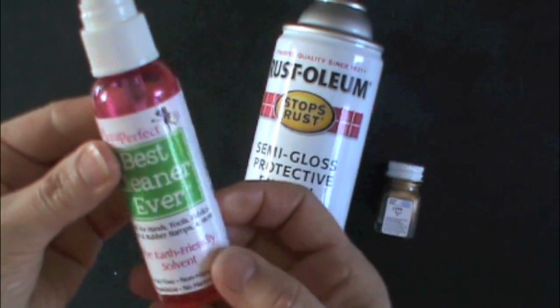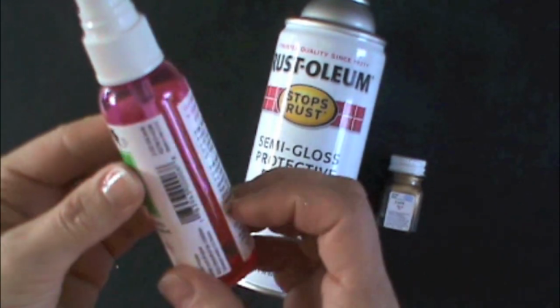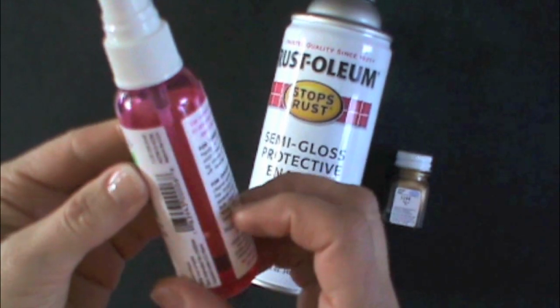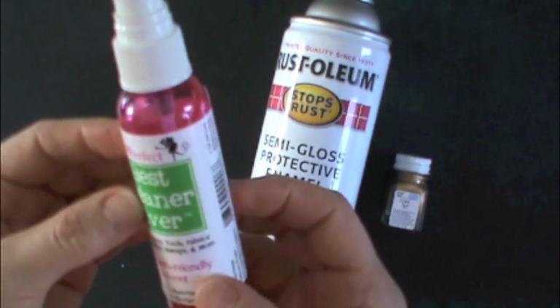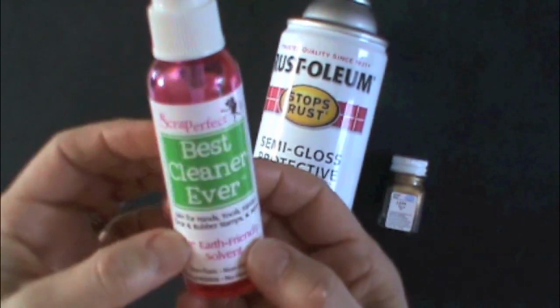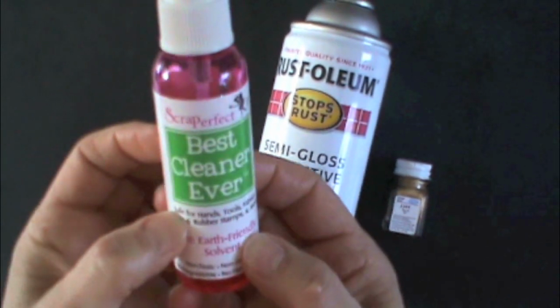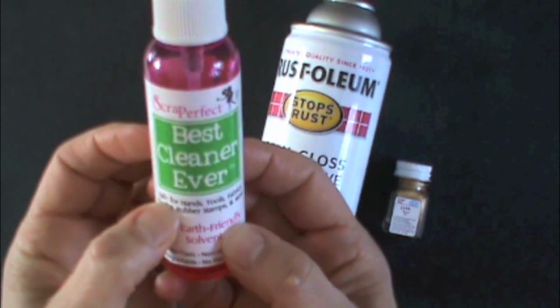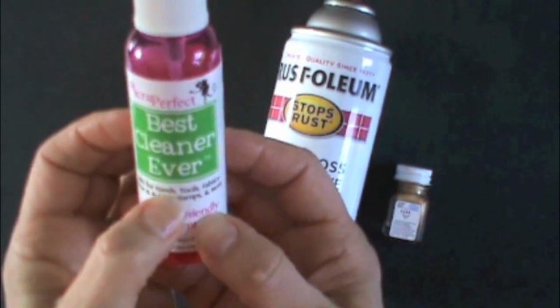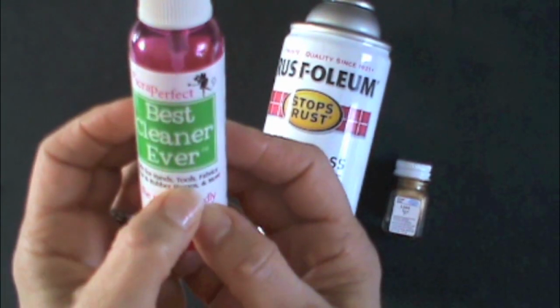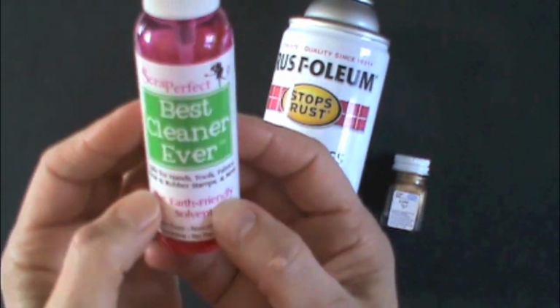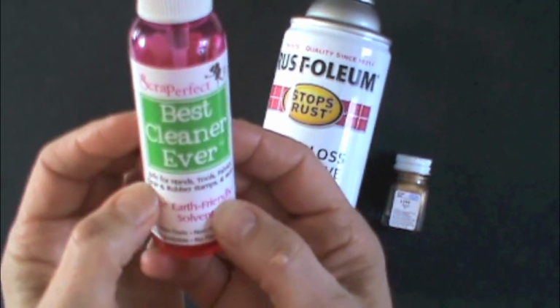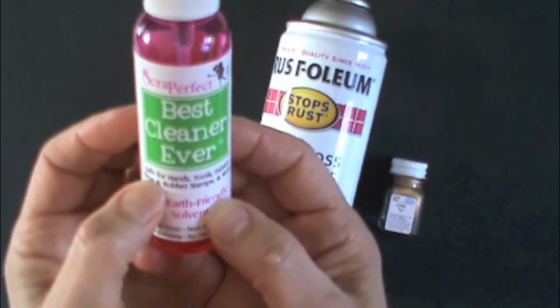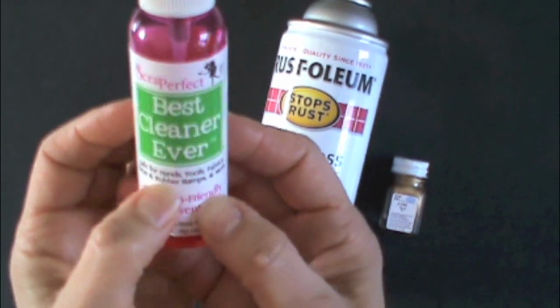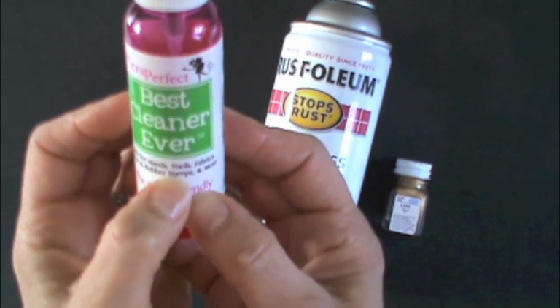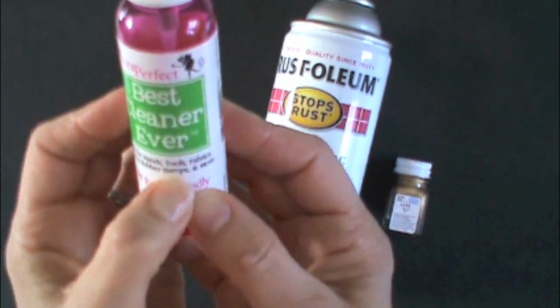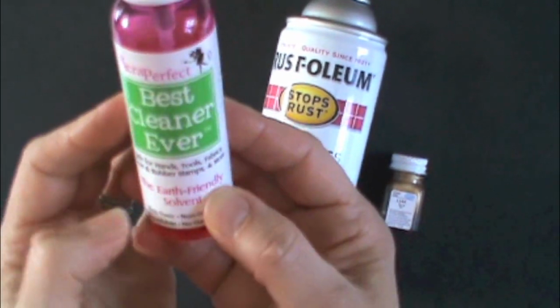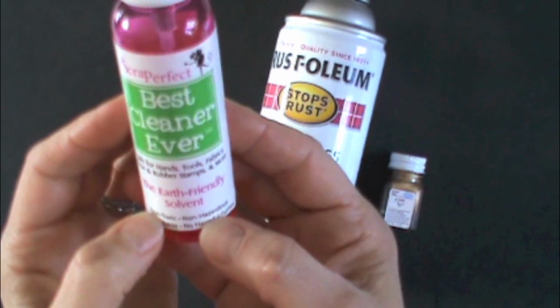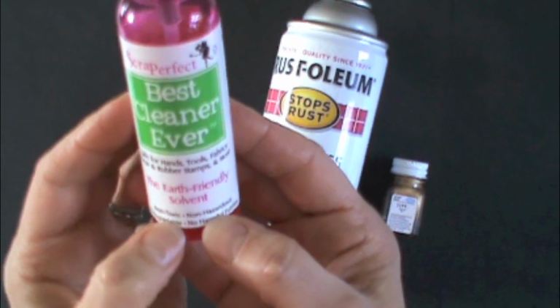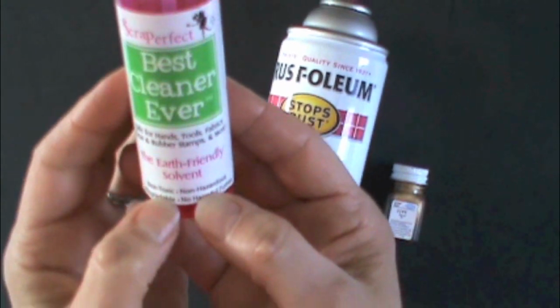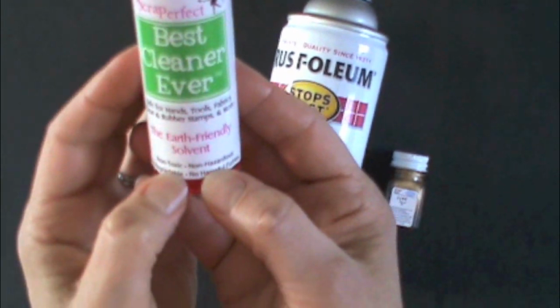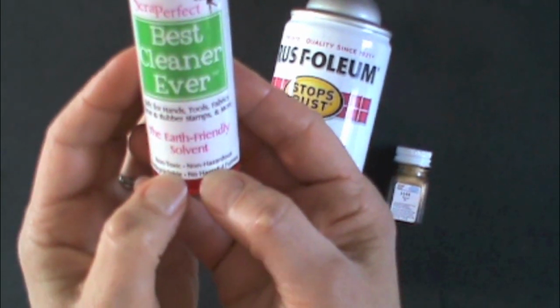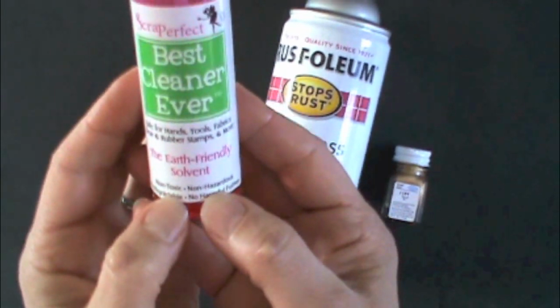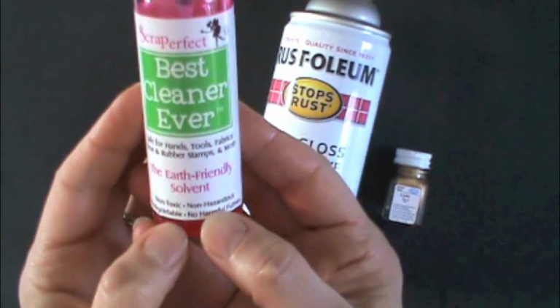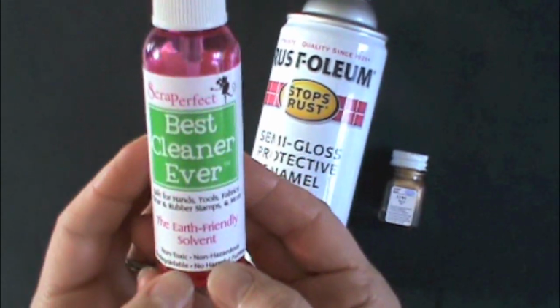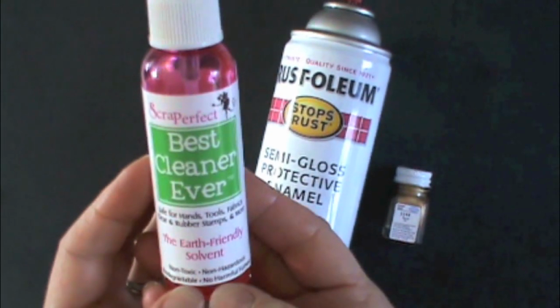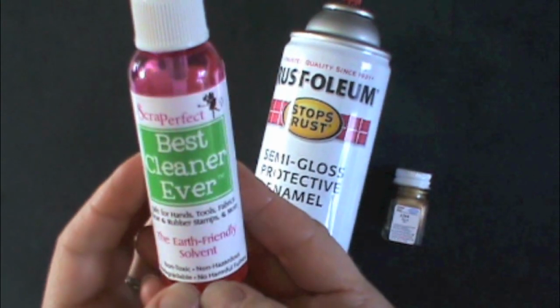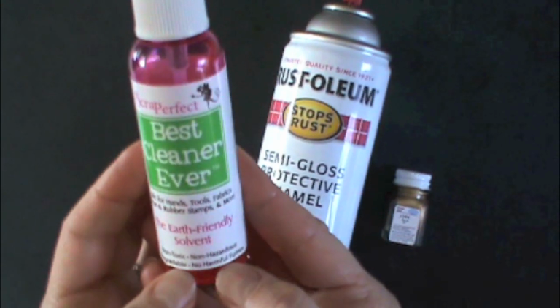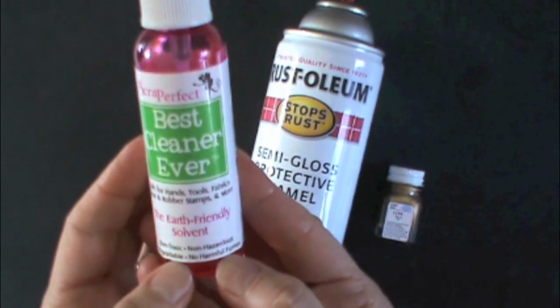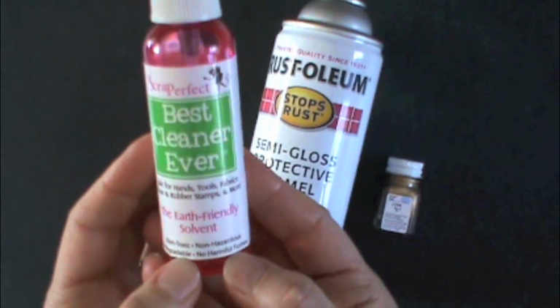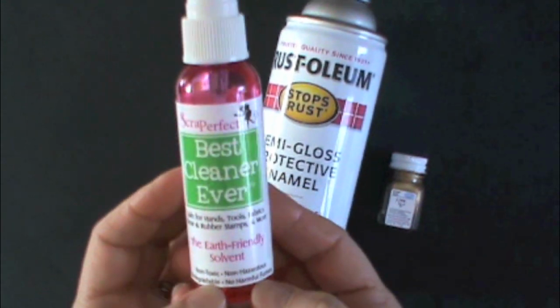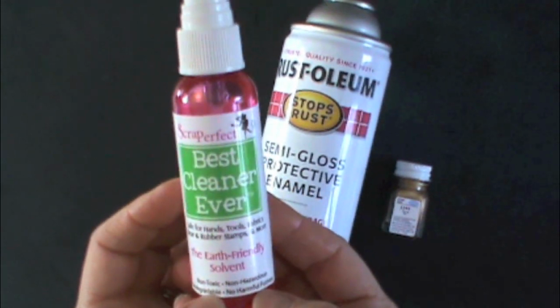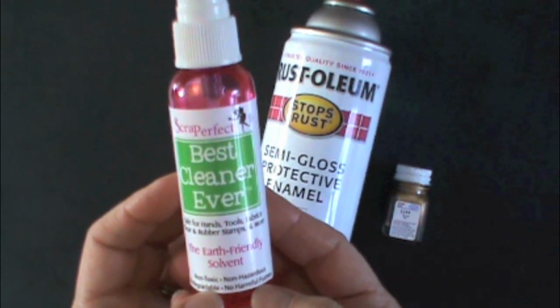Removes paint, but it's safe for hands, tools, fabrics, clear and rubber stamps, and more. Non-toxic, non-hazardous, biodegradable, no harmful fumes.